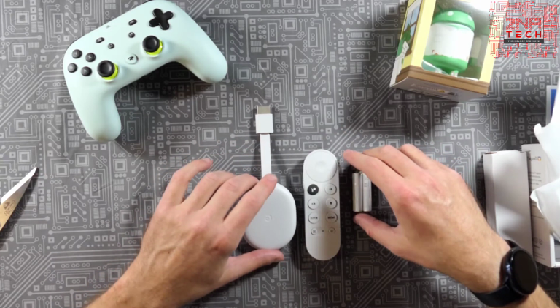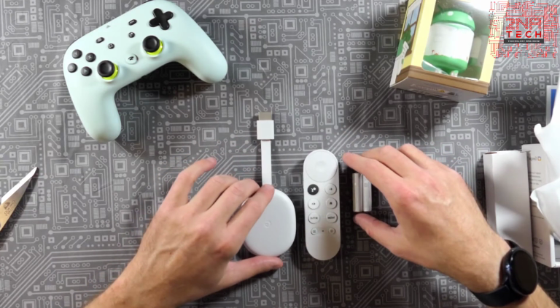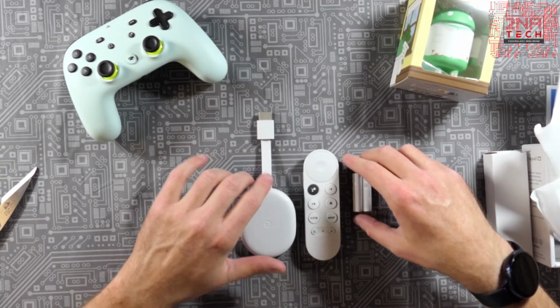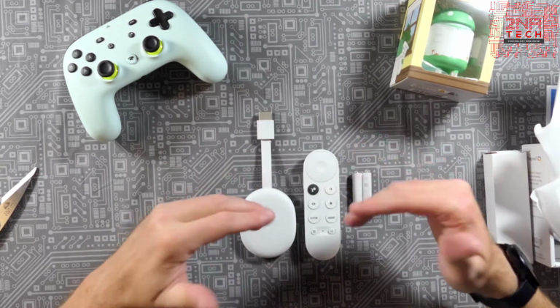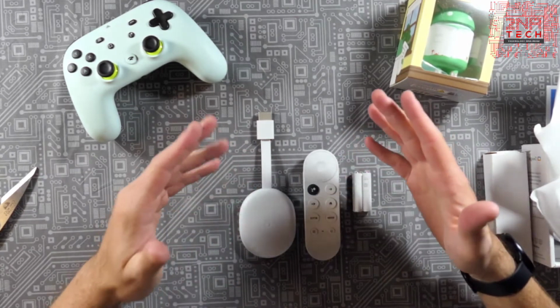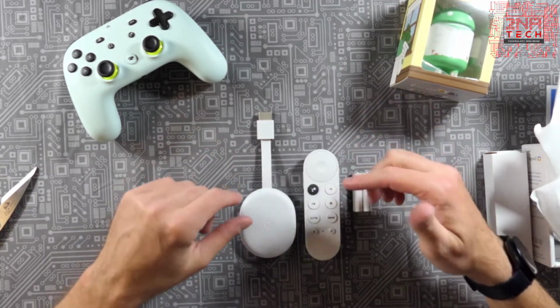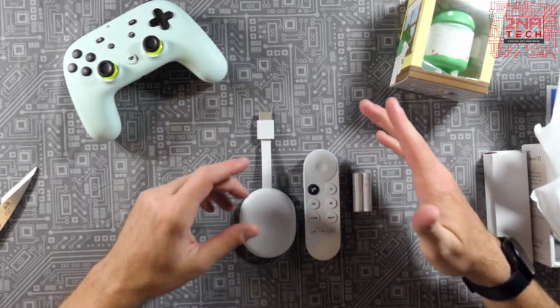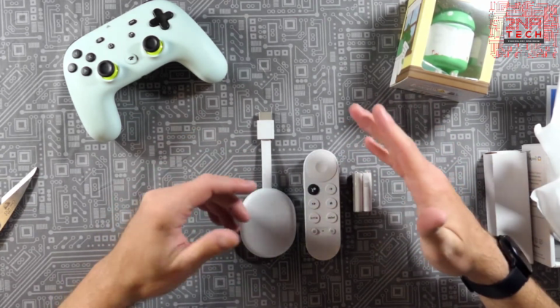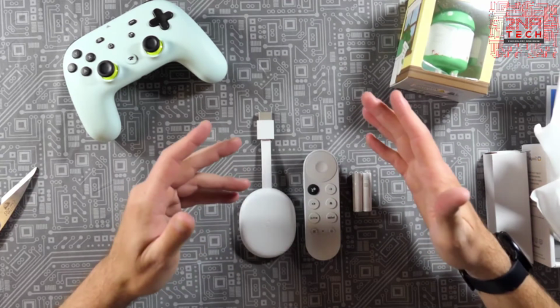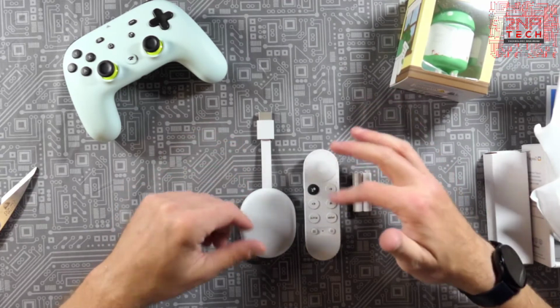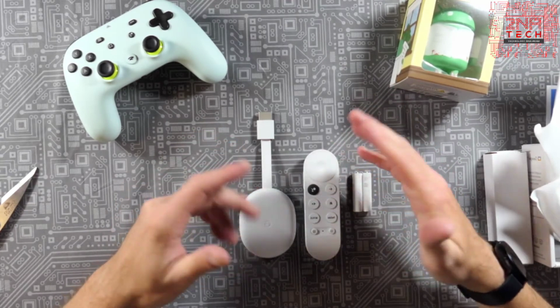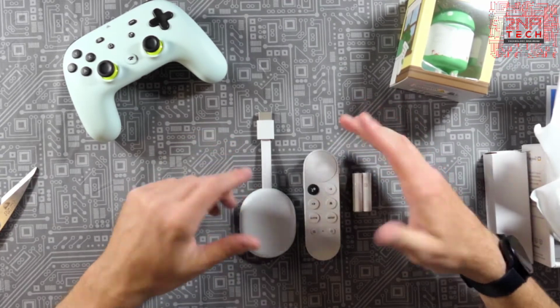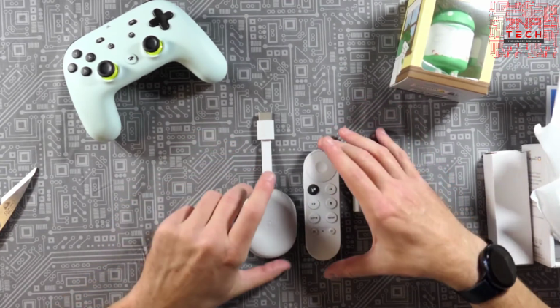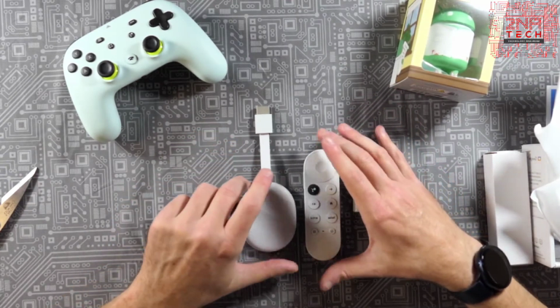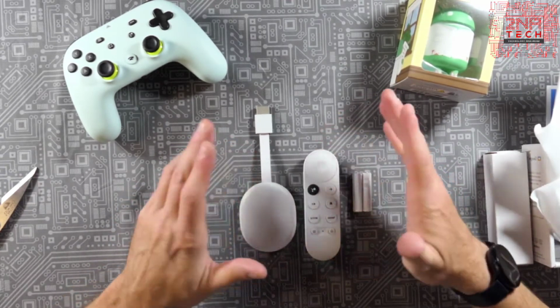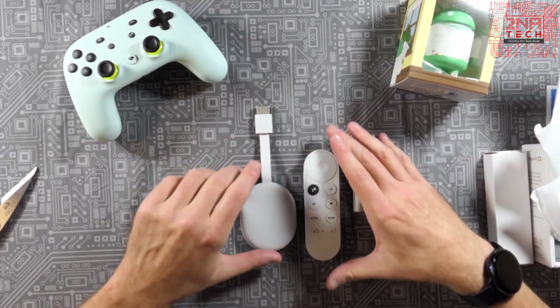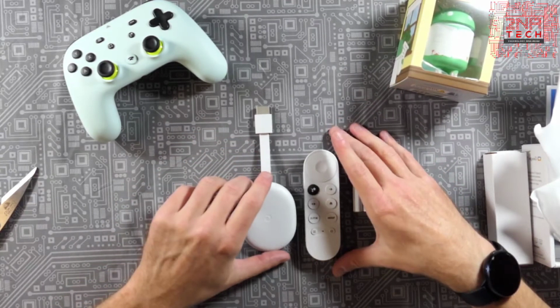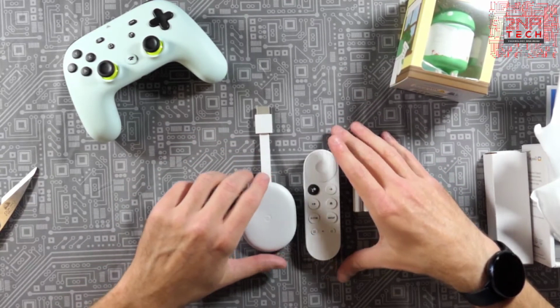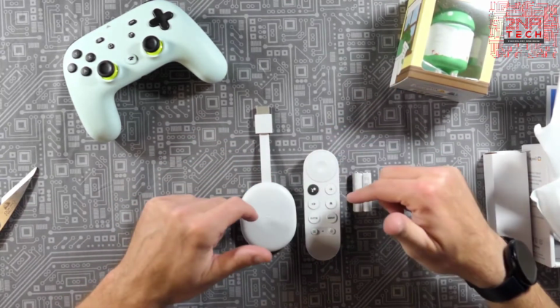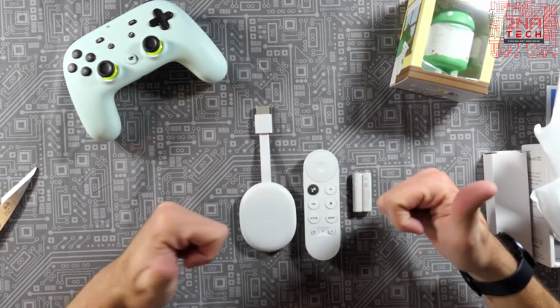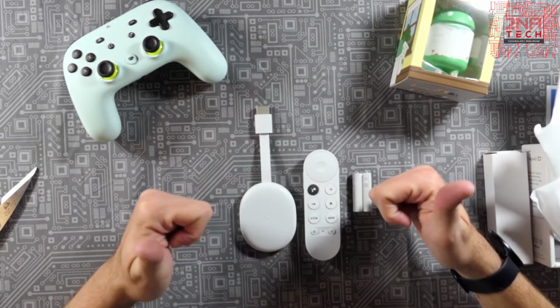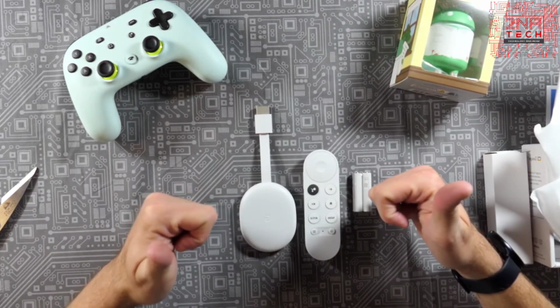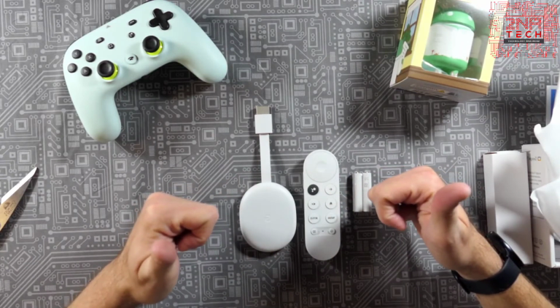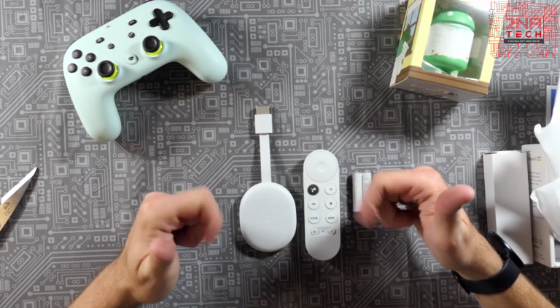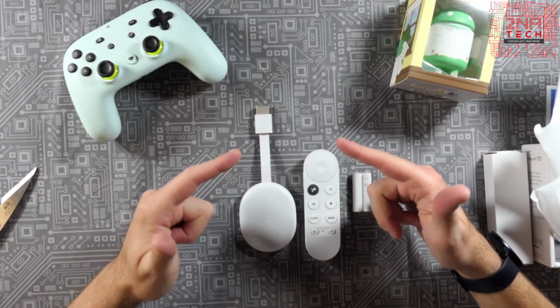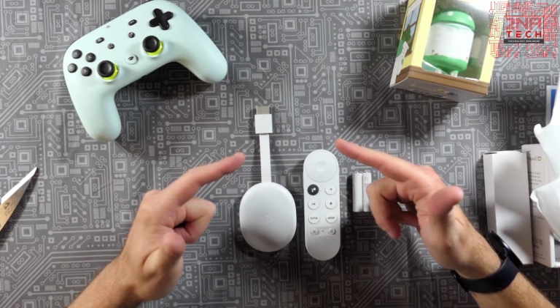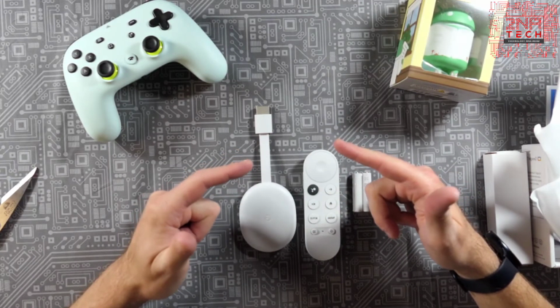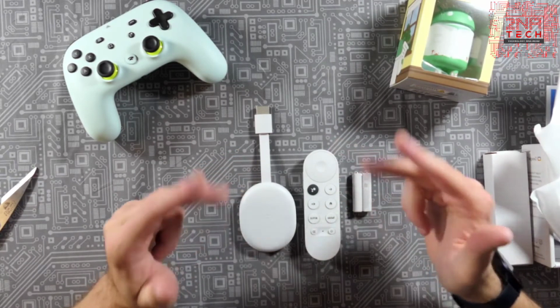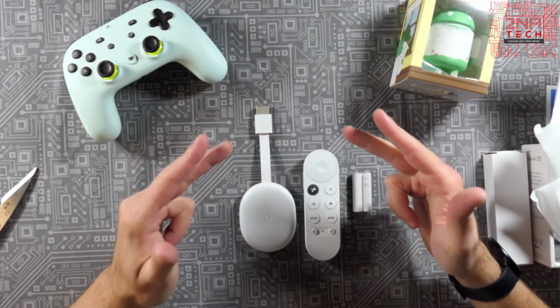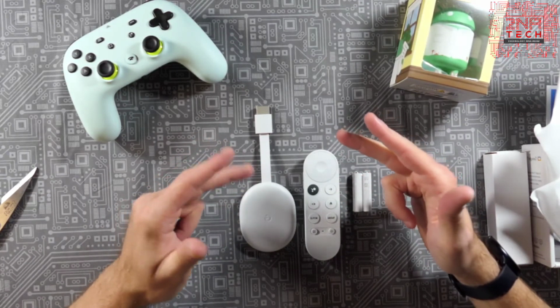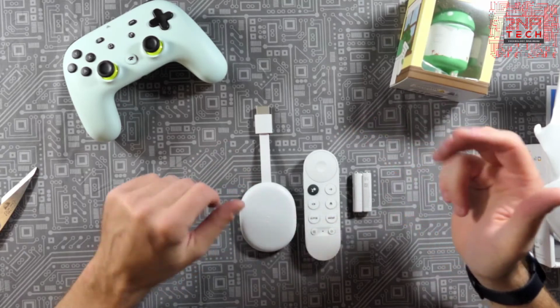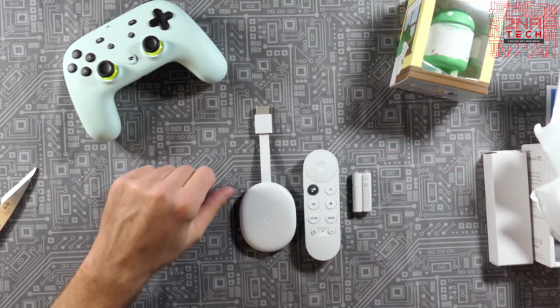In the comments below let me know what you think of this device and about Google's recent releases overall. Coming up I'll have an unboxing of the Nest speaker as well as the Pixel 5. If you like this, give it a thumbs up, subscribe, and share — thank you very much.